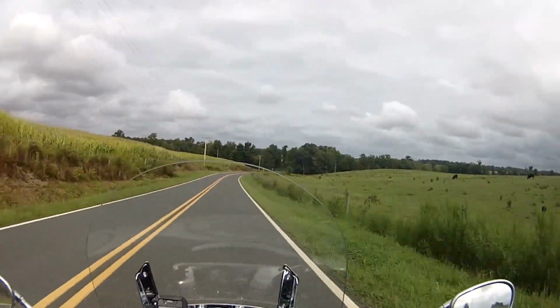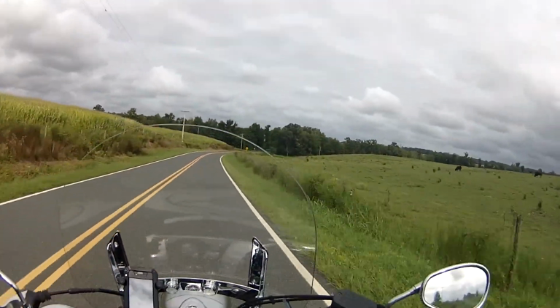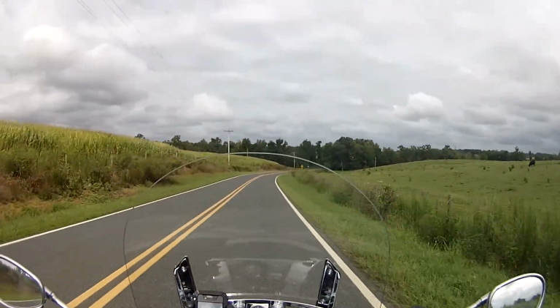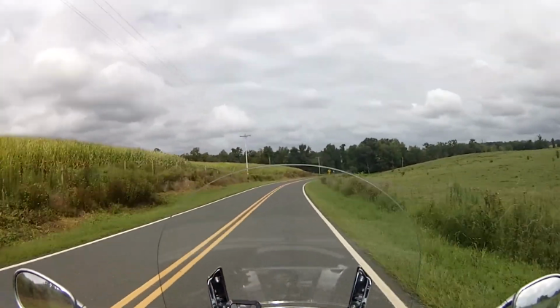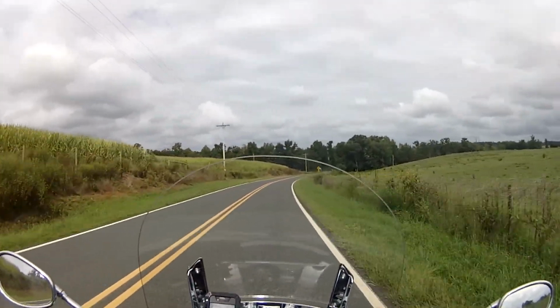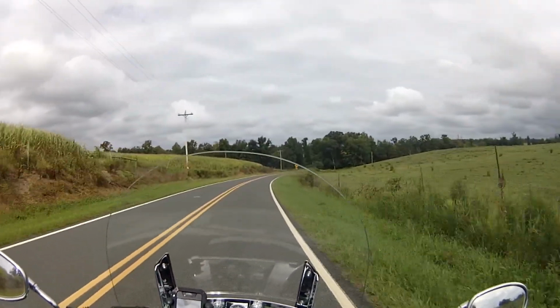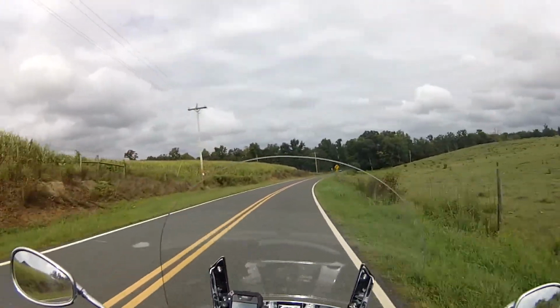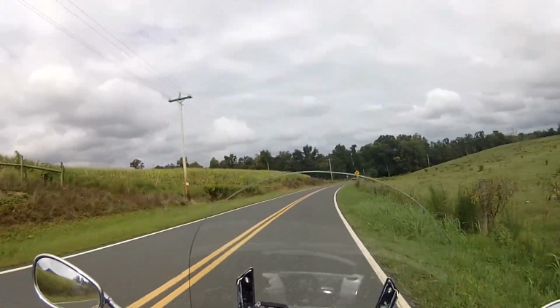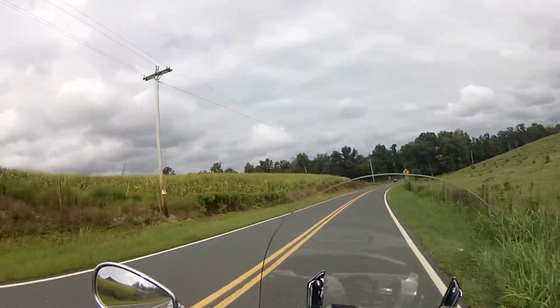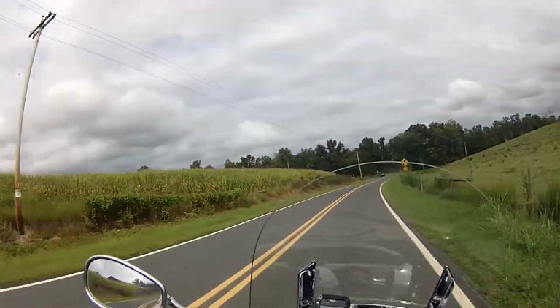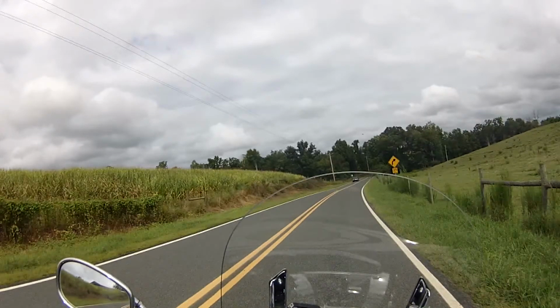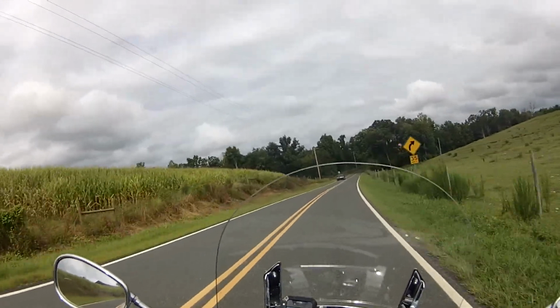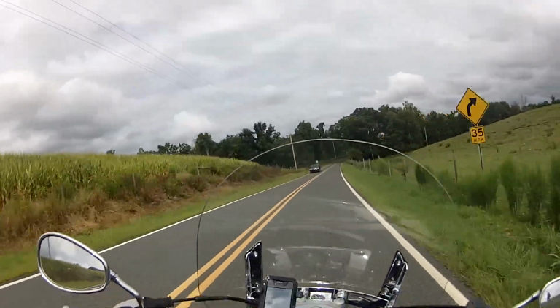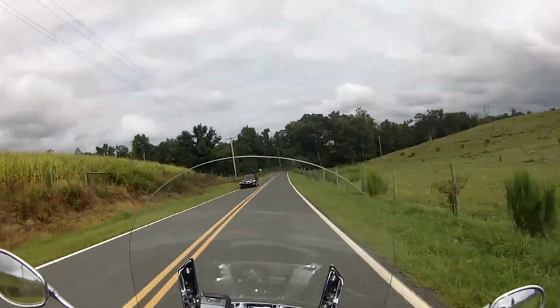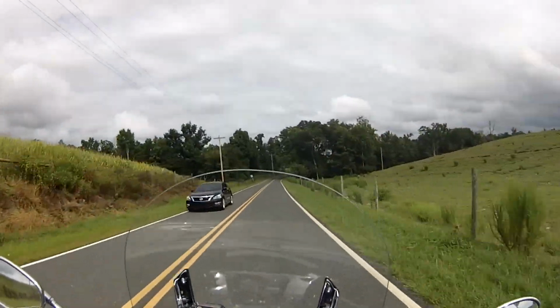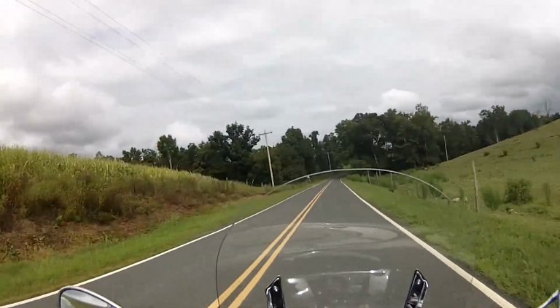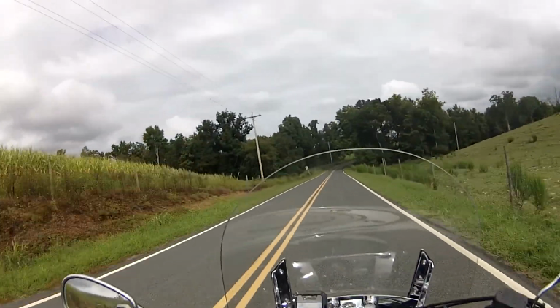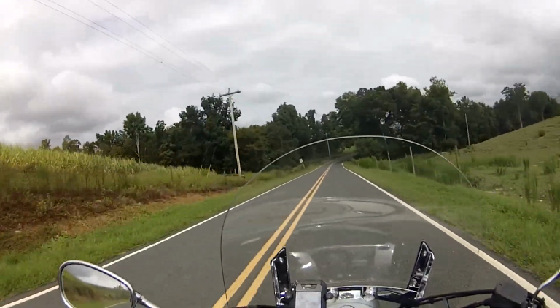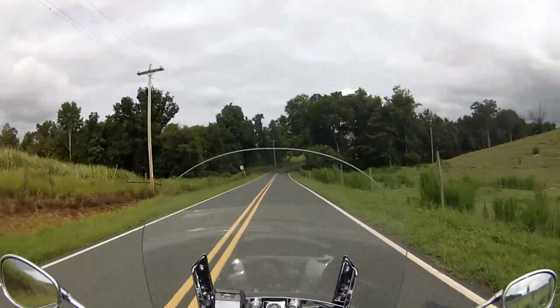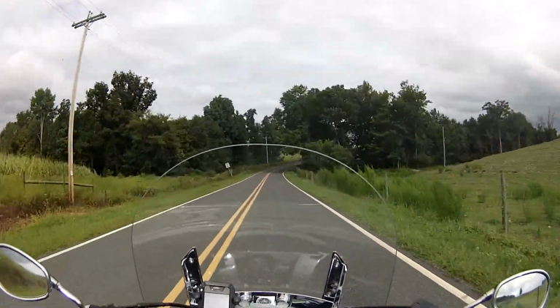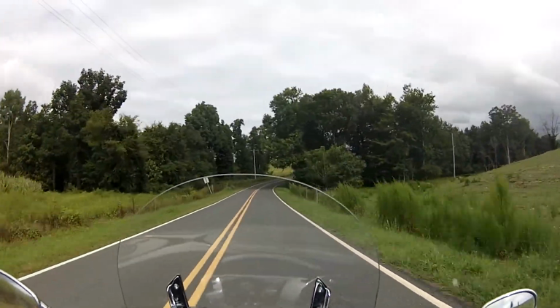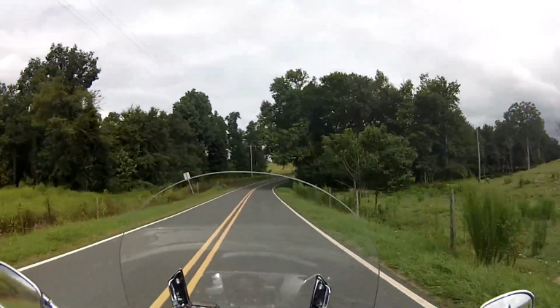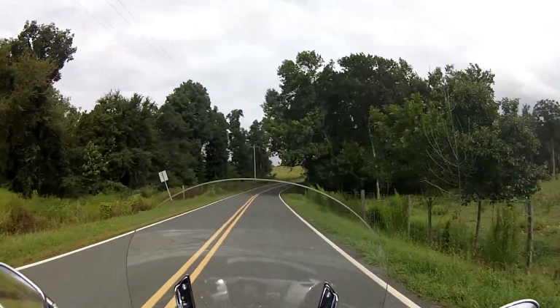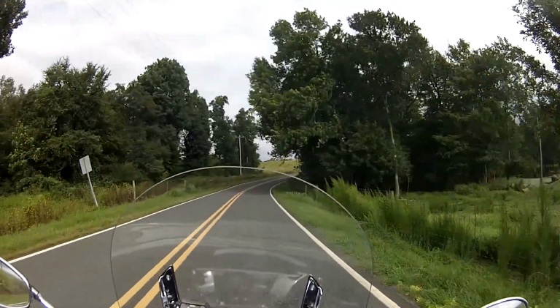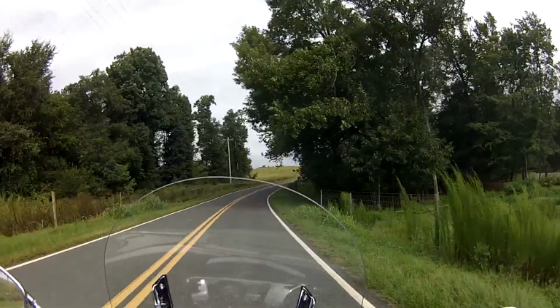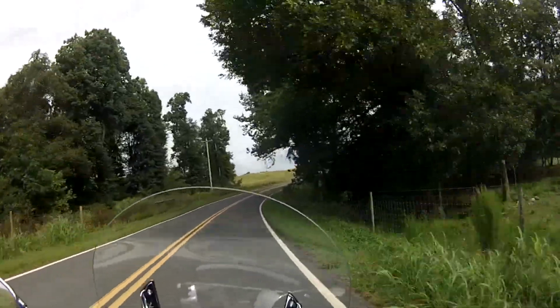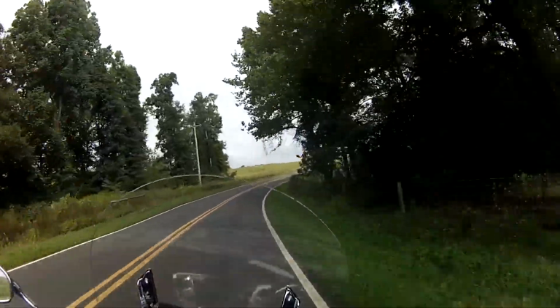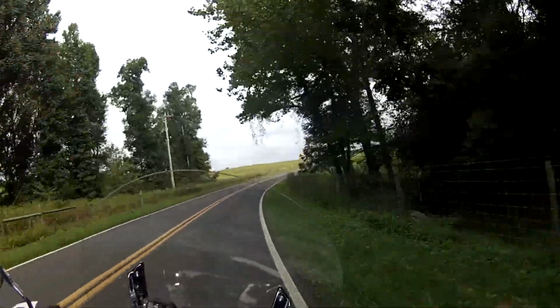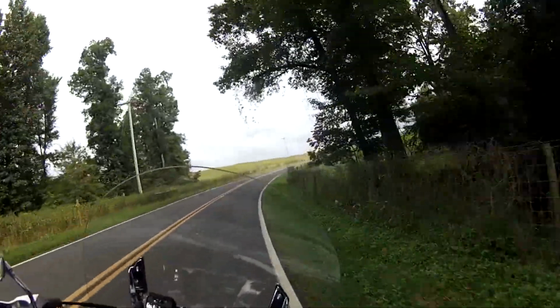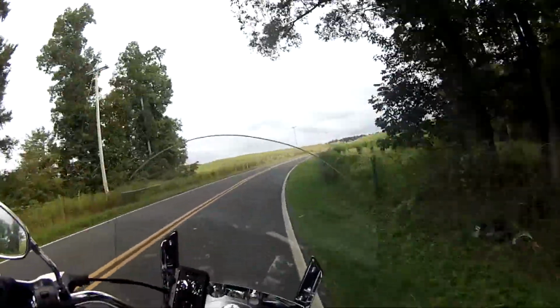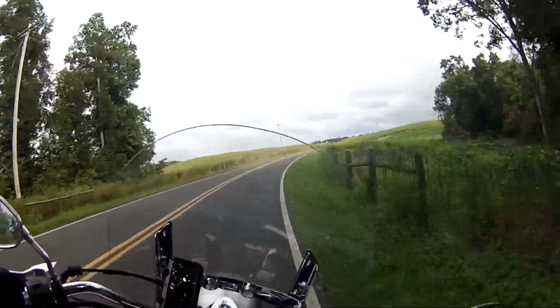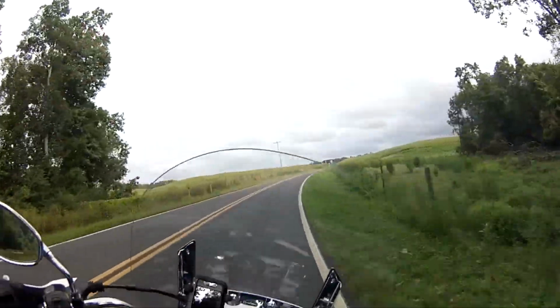It used to all be forest. Same with this corn up here on this hill — I cut all this down a couple of years ago and turned it into farmland. It's pretty cool.